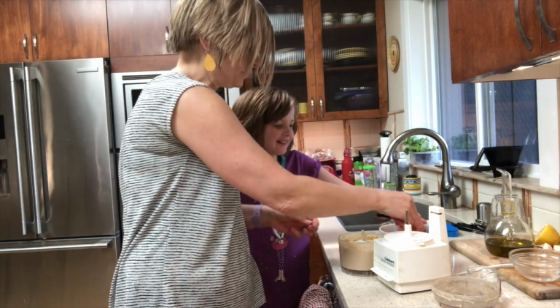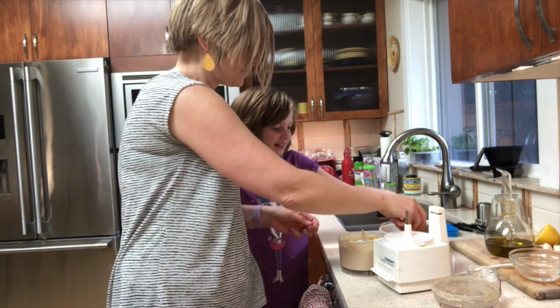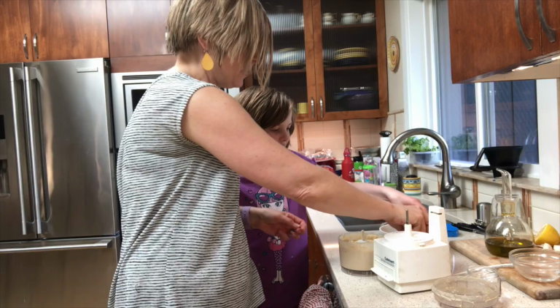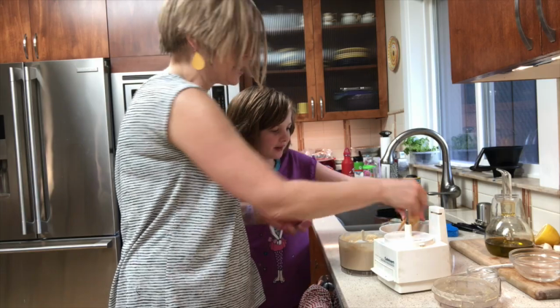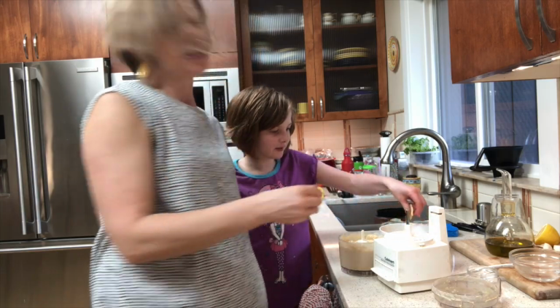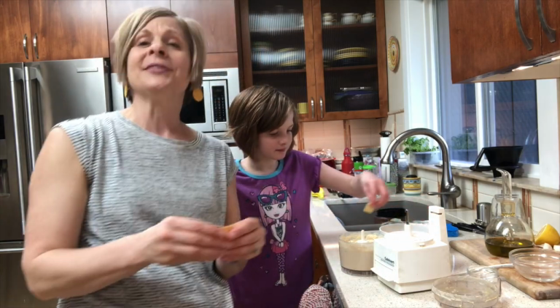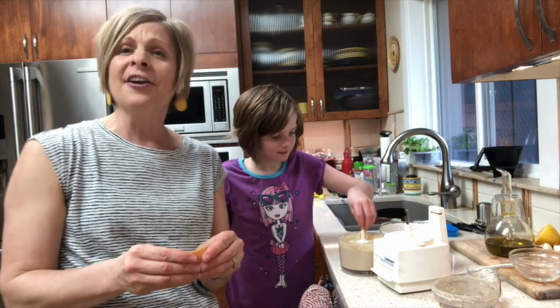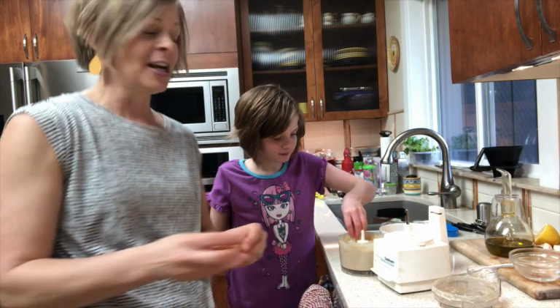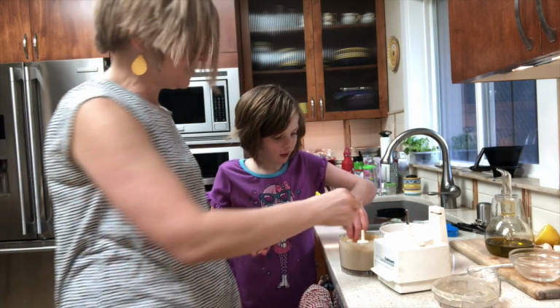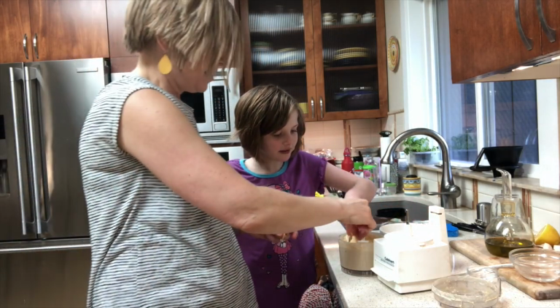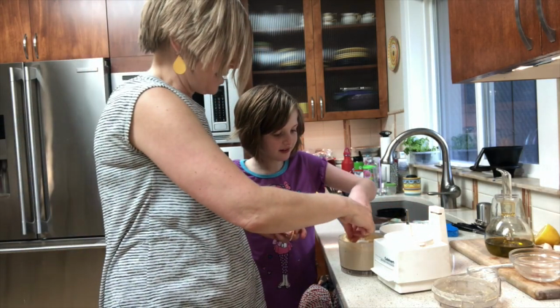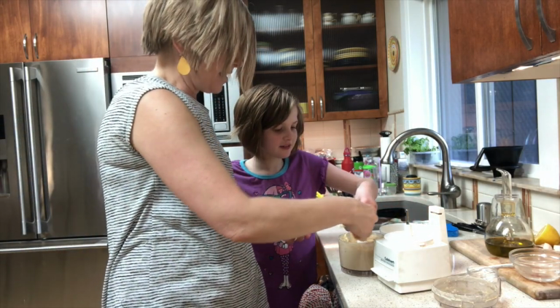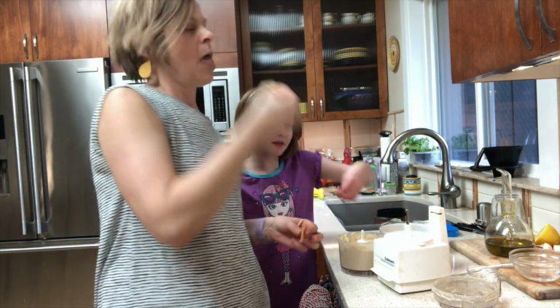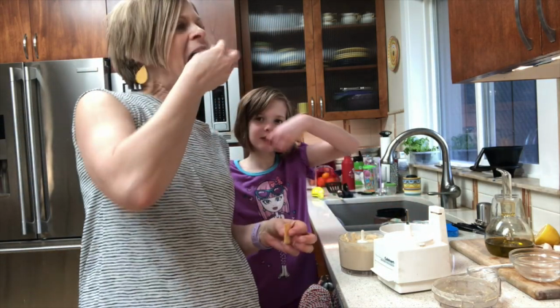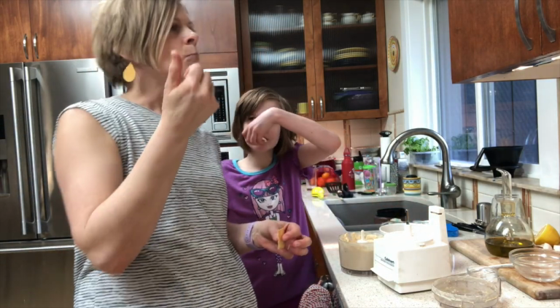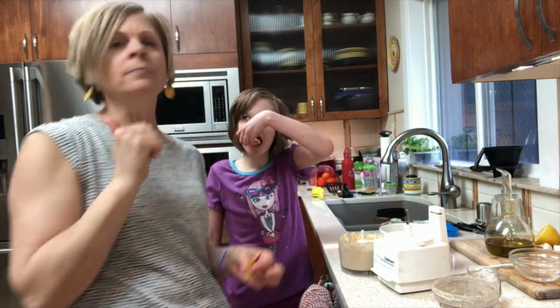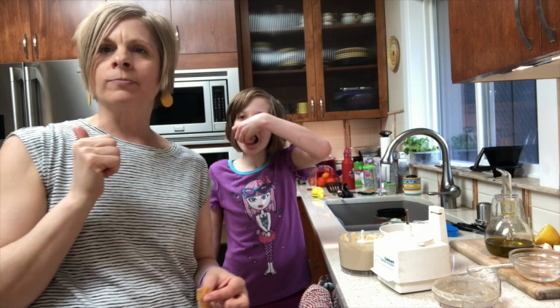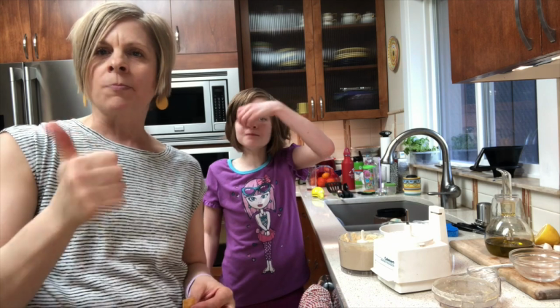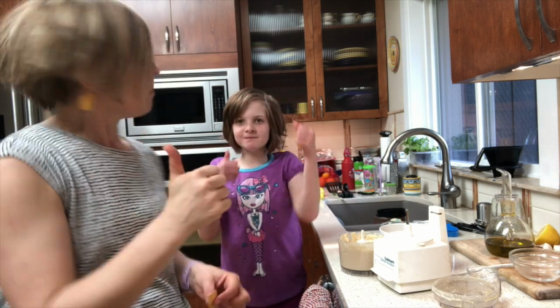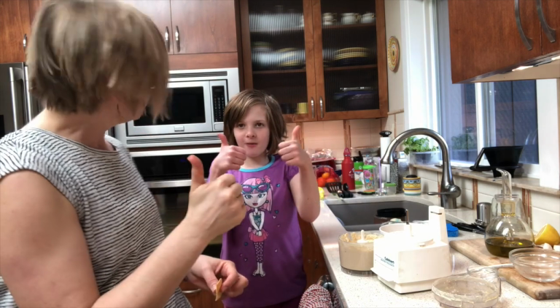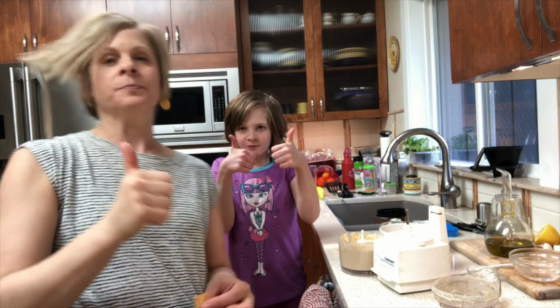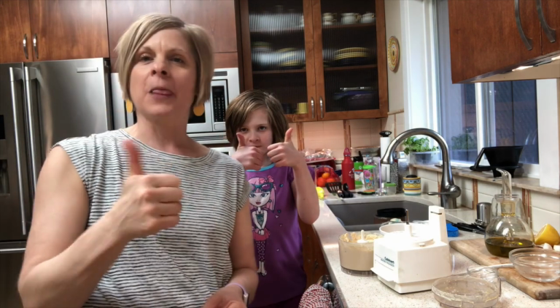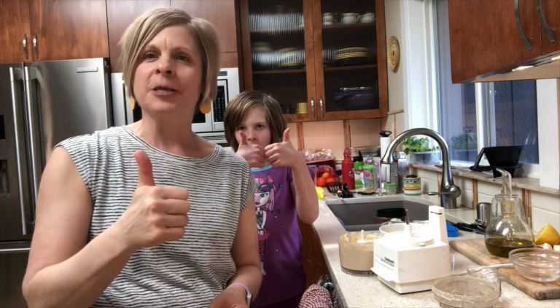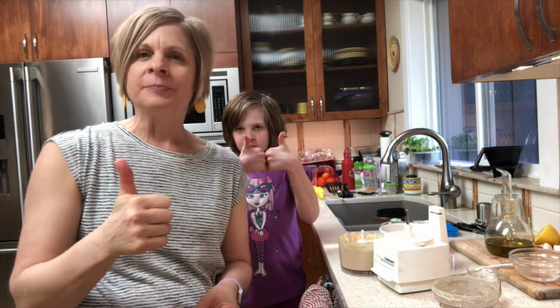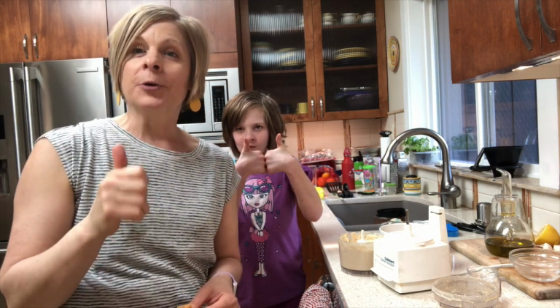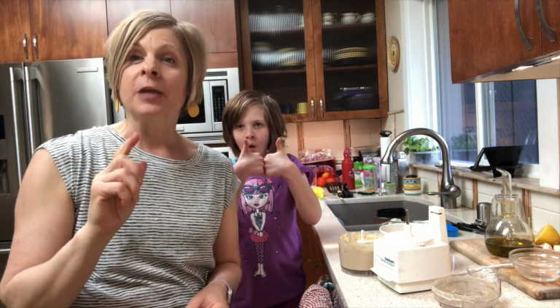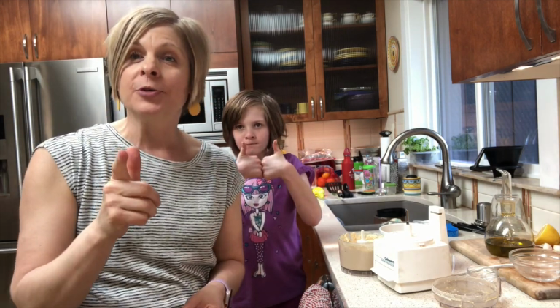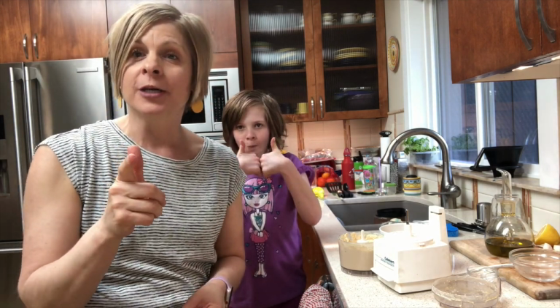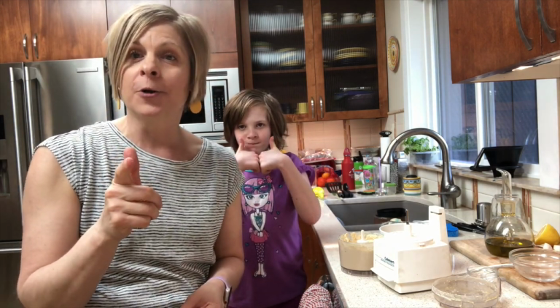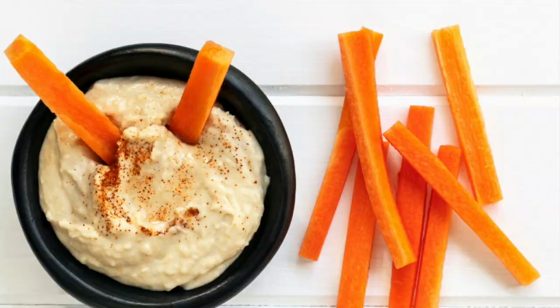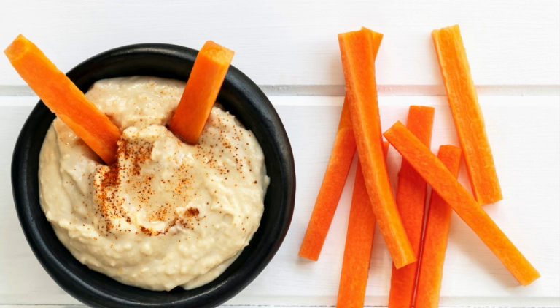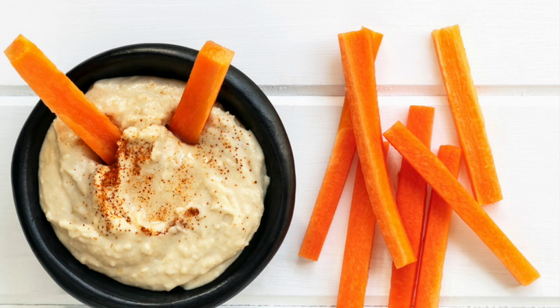Let's give it a try, Reese! We like to use pita chips and carrots for hummus — what do you think? Excellent! I hope you enjoy at home, thanks for watching.